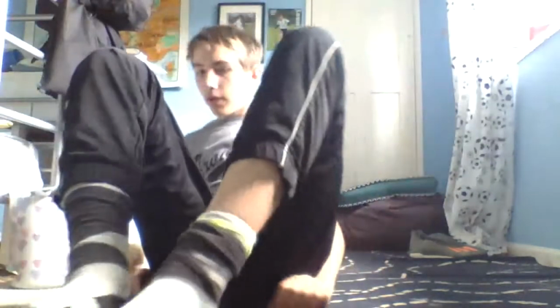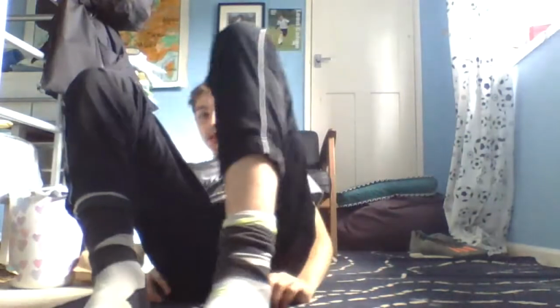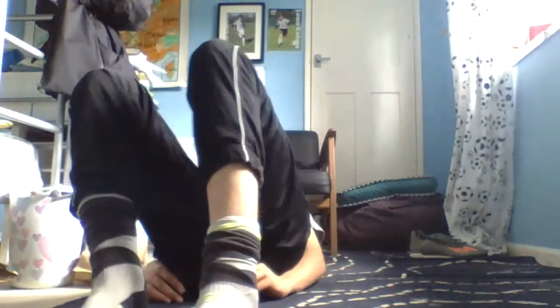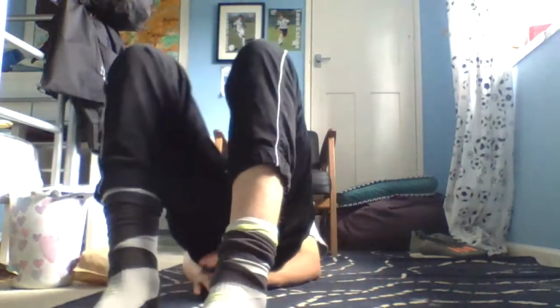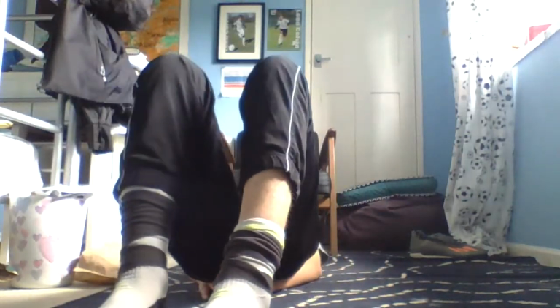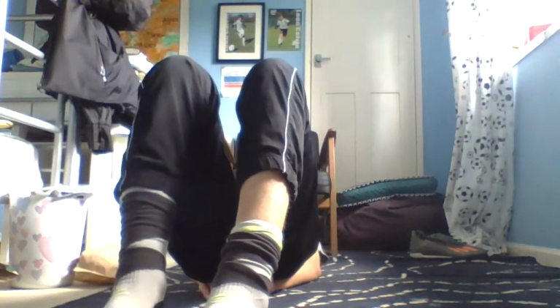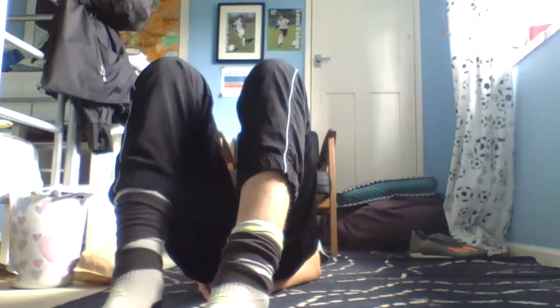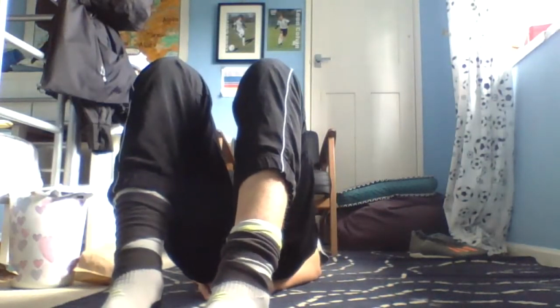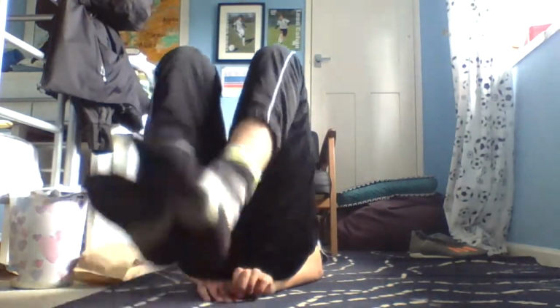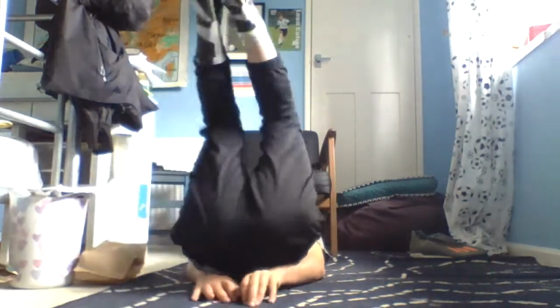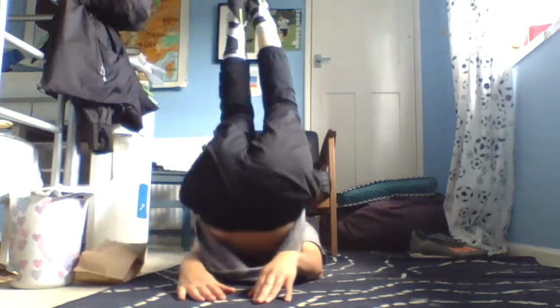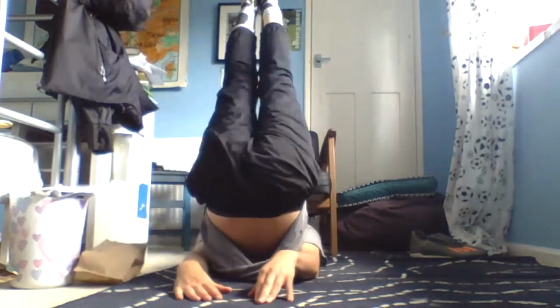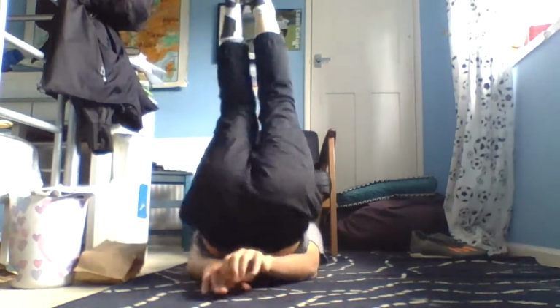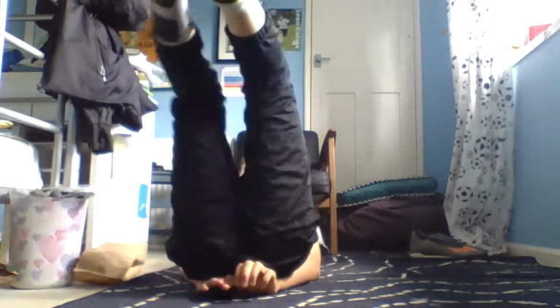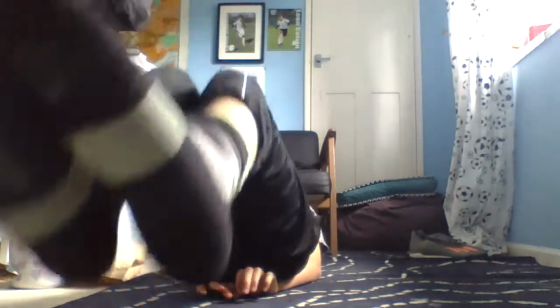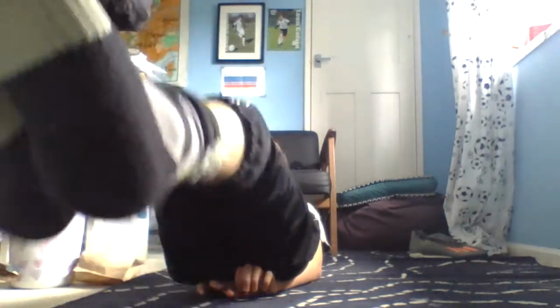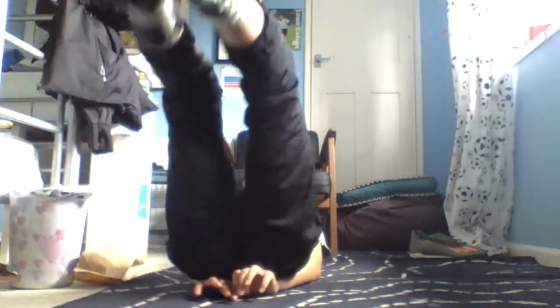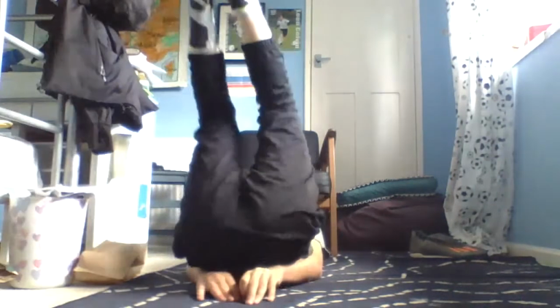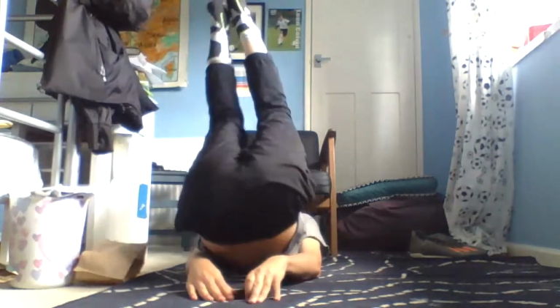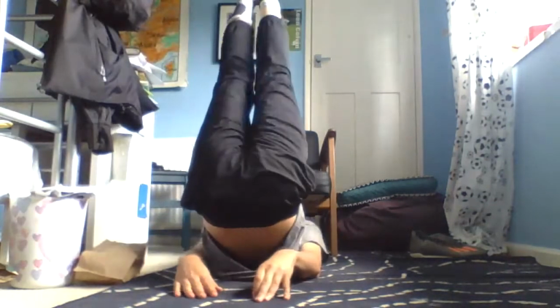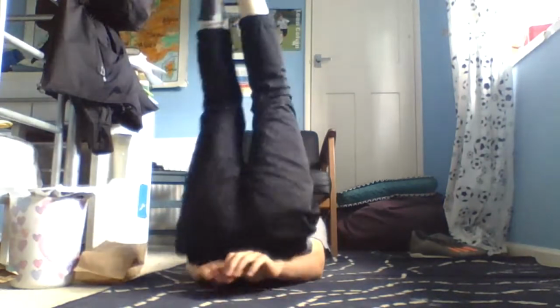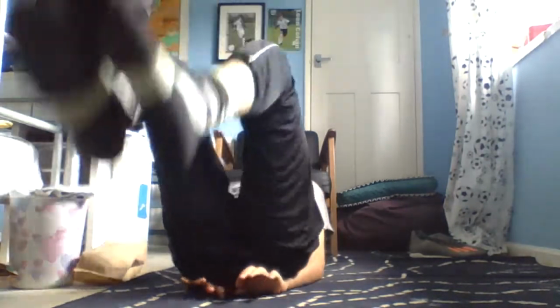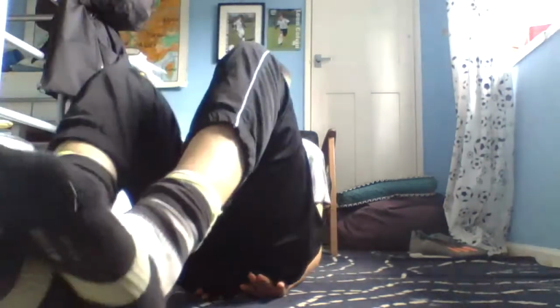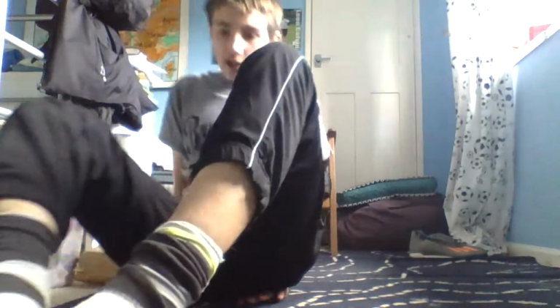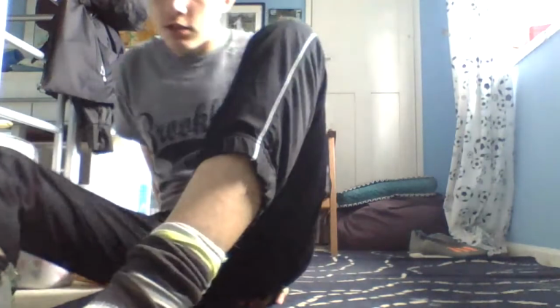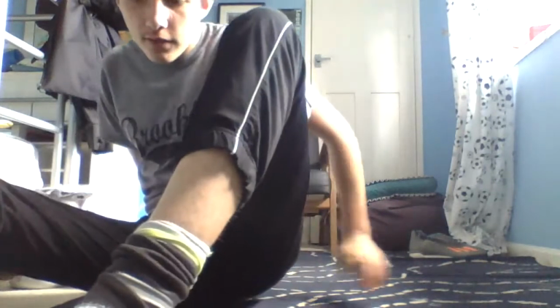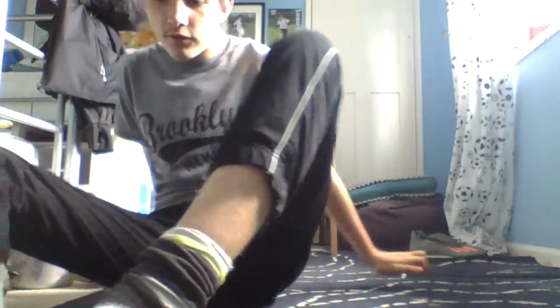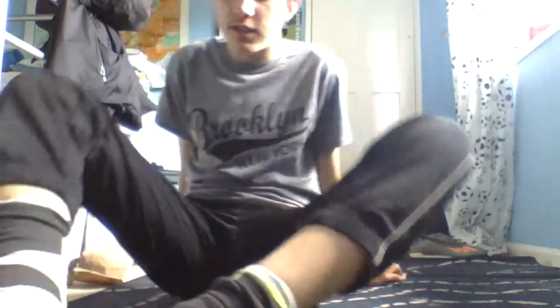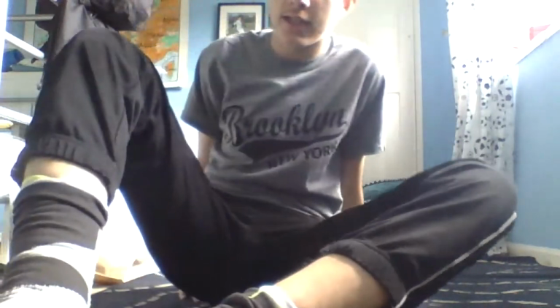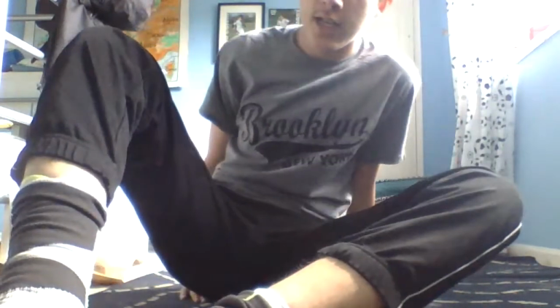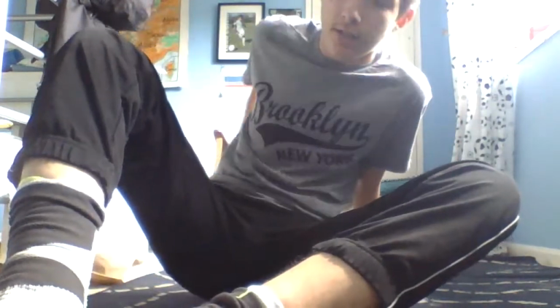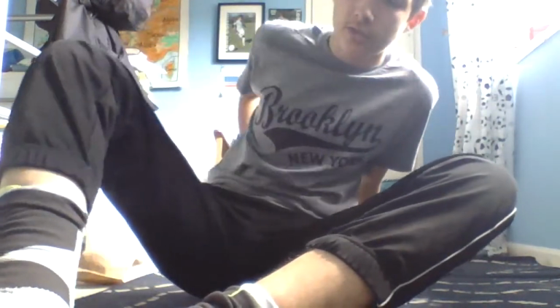The next one is a roll-in. Put your hands underneath your bum, roll all the way up, kick your legs up, and come back down. Roll up, kick your legs up — do that for 30 seconds.